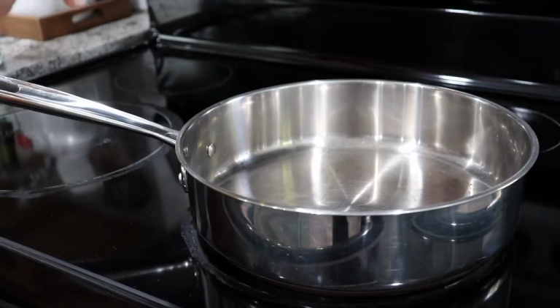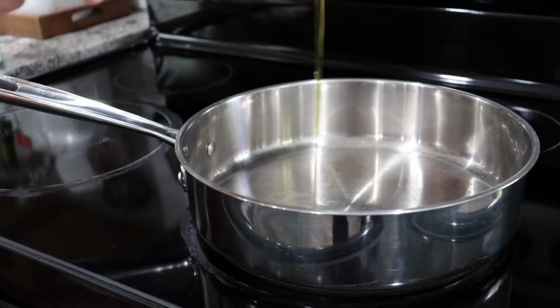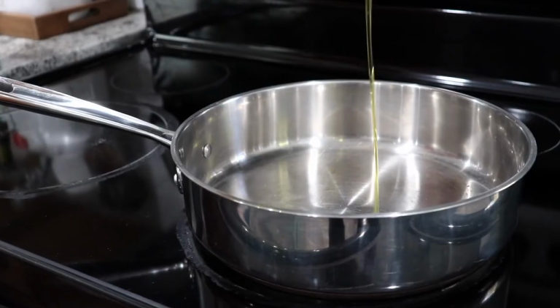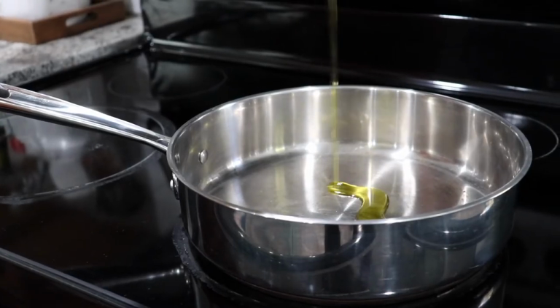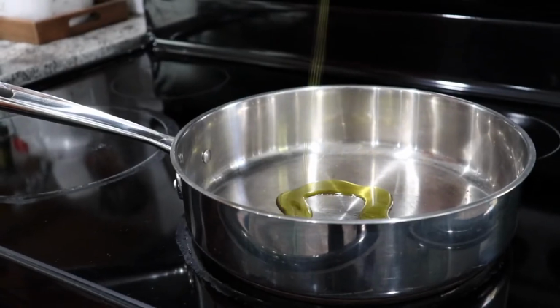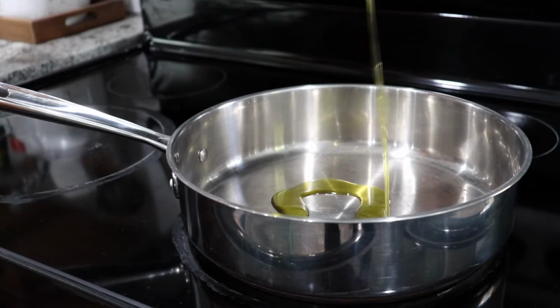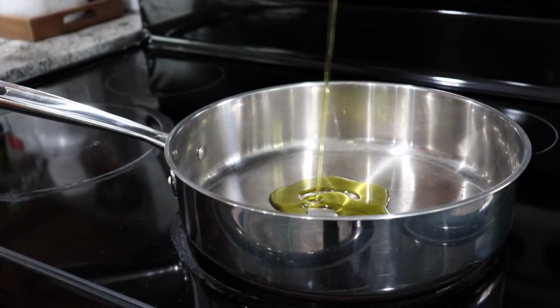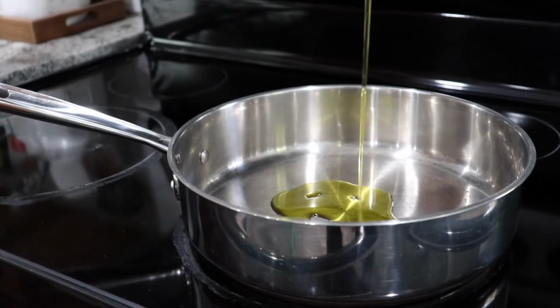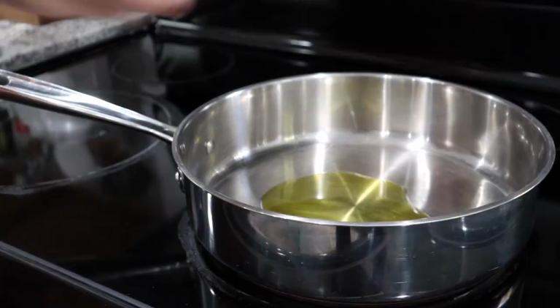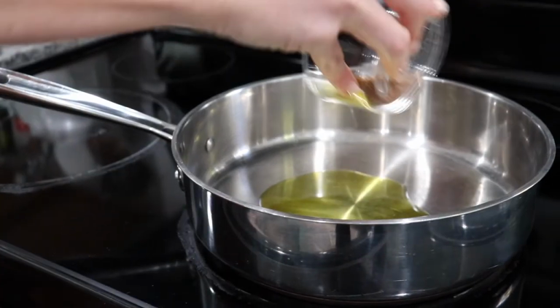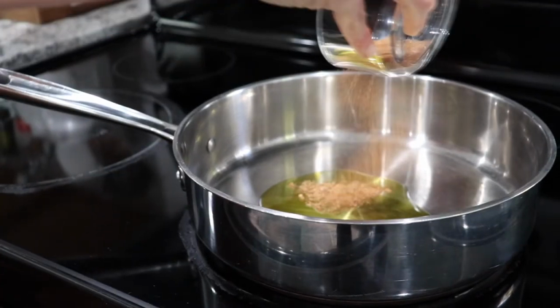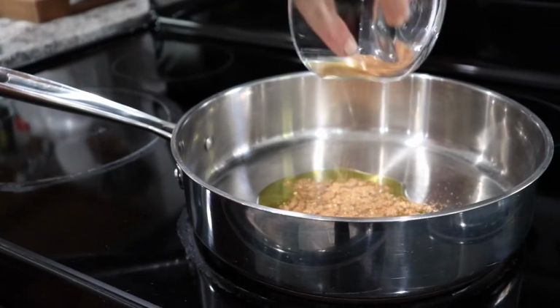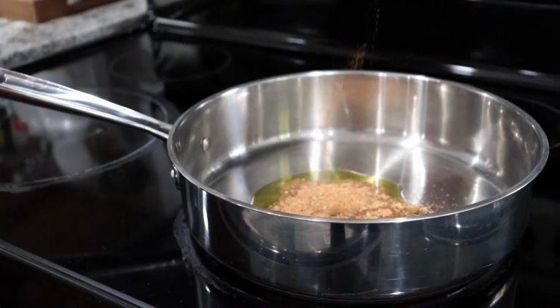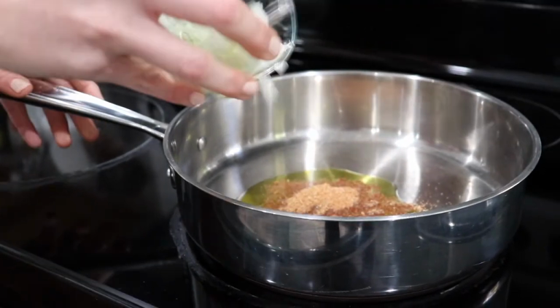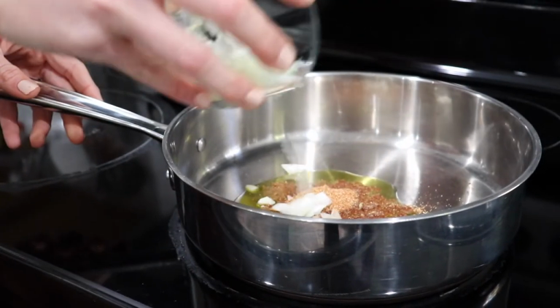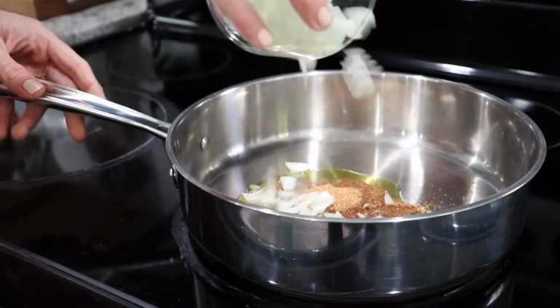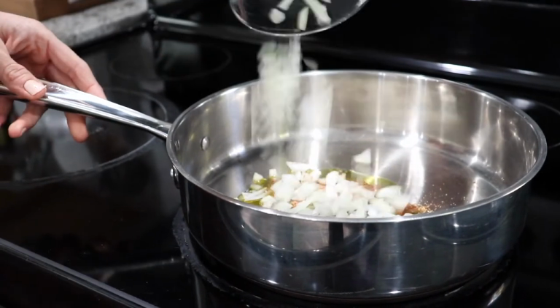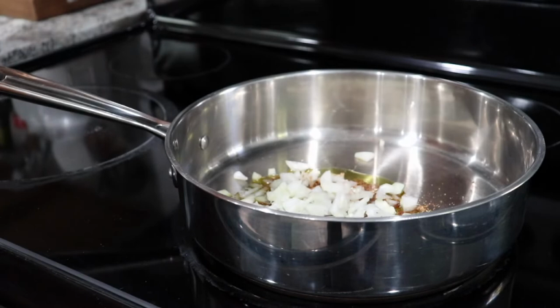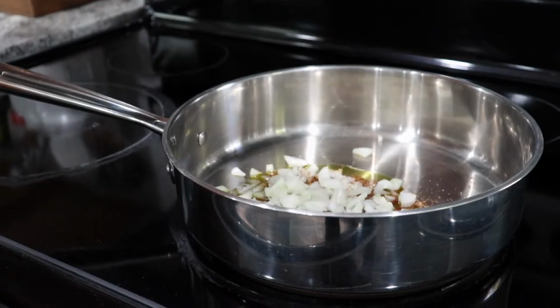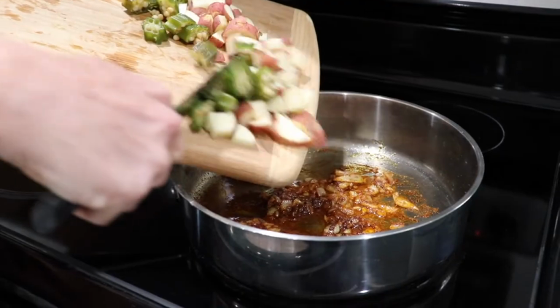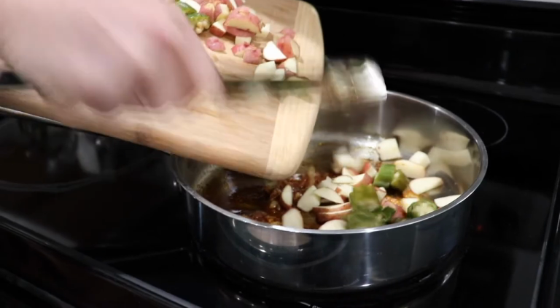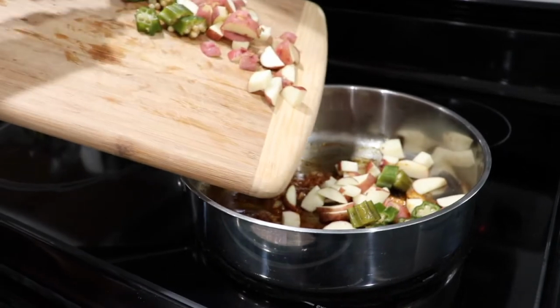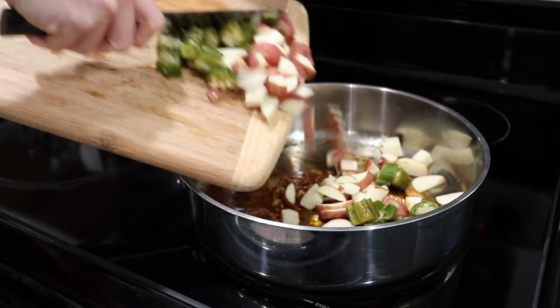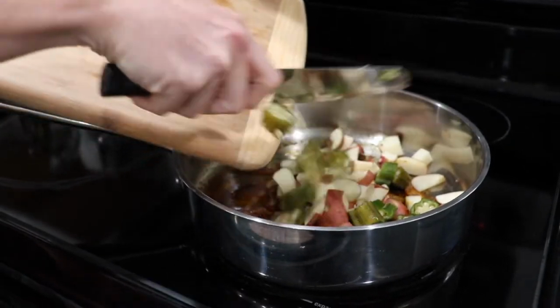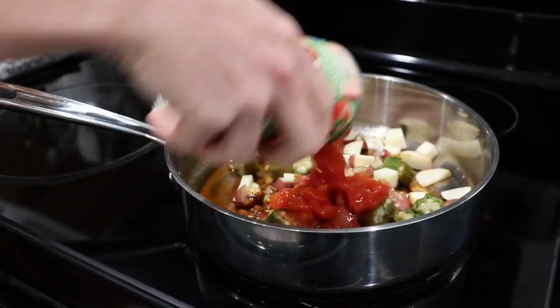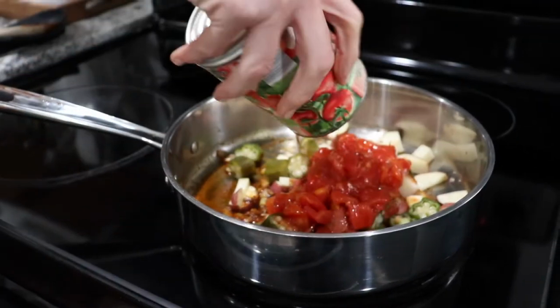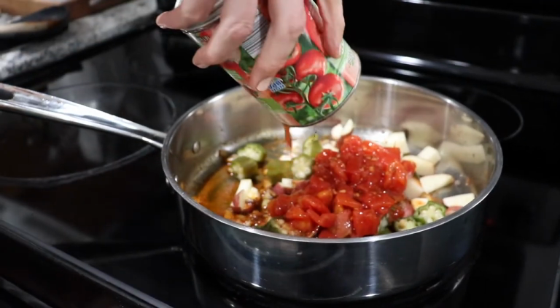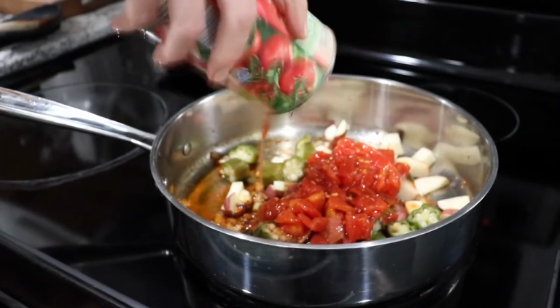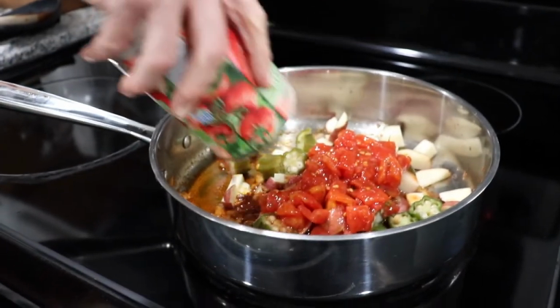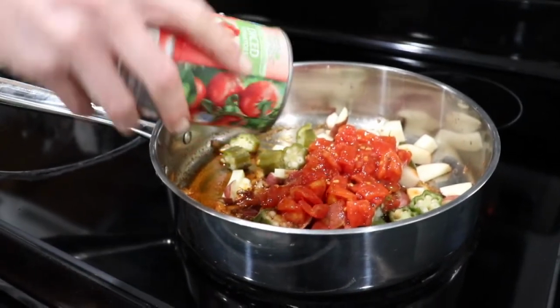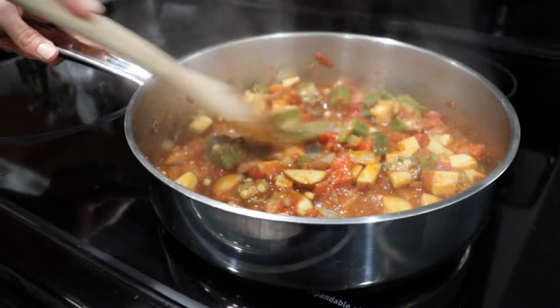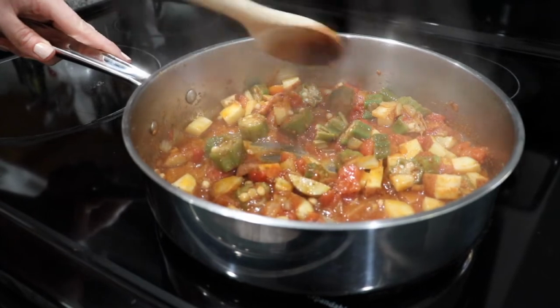Heat two tablespoons of oil in a pan, add some cumin, onions, and garlic powder. Add the okra and potatoes, and half of a can of tomatoes, and saute for about one minute.